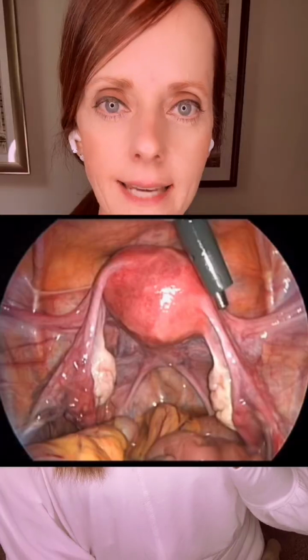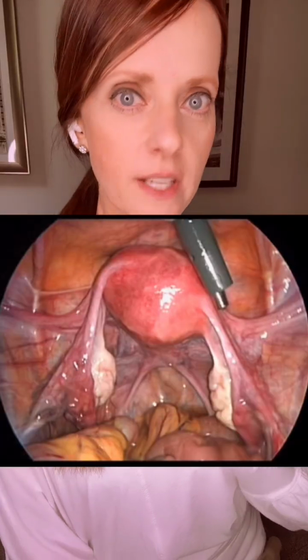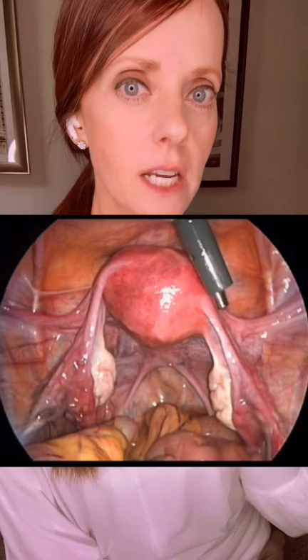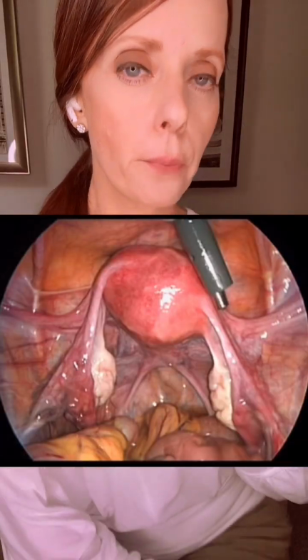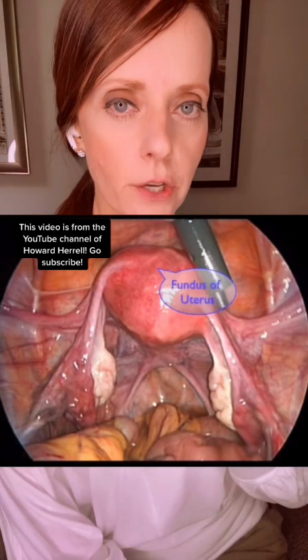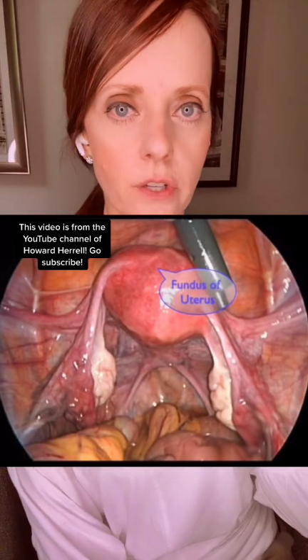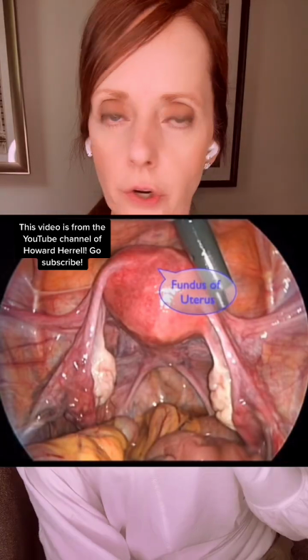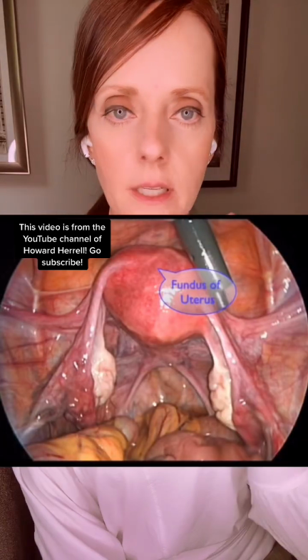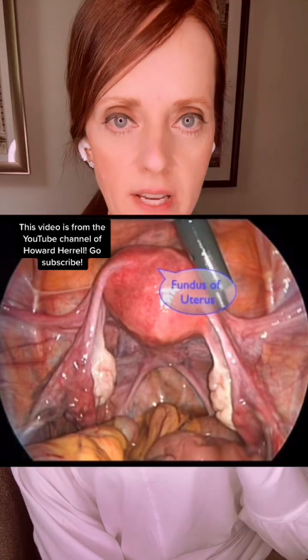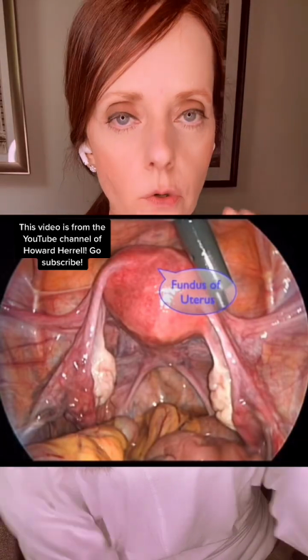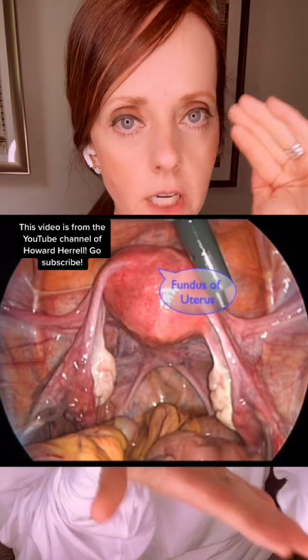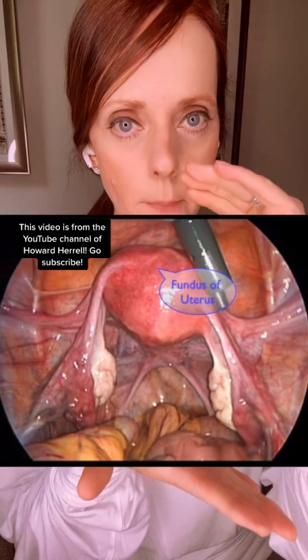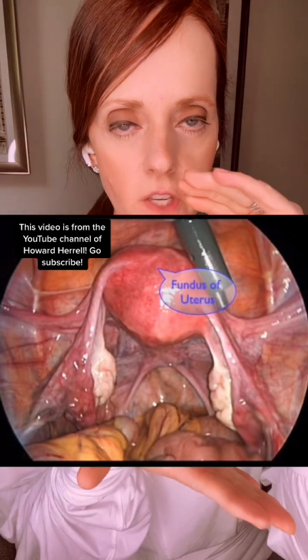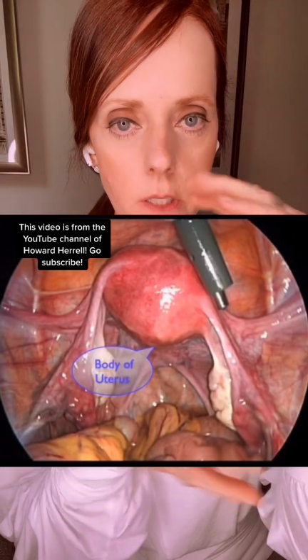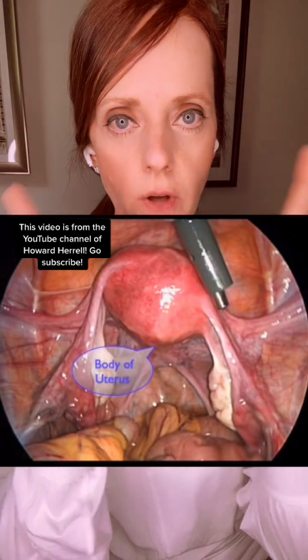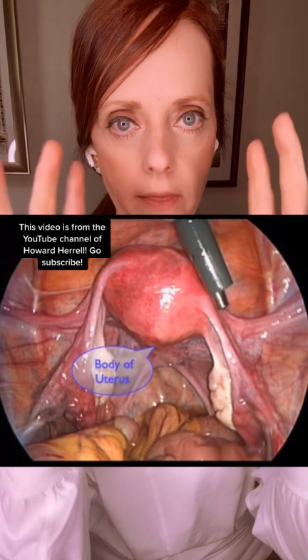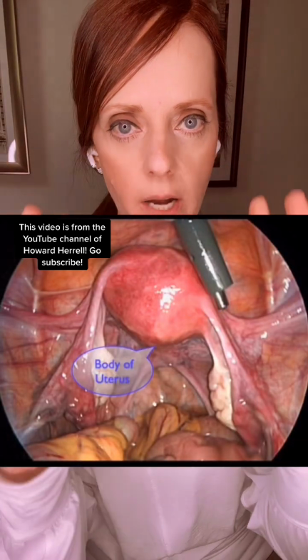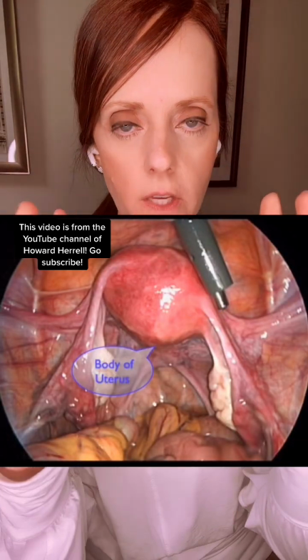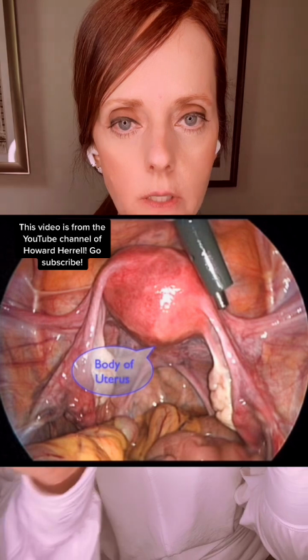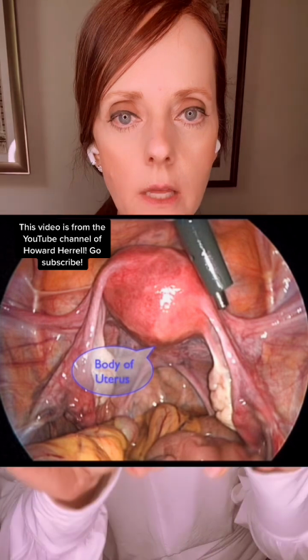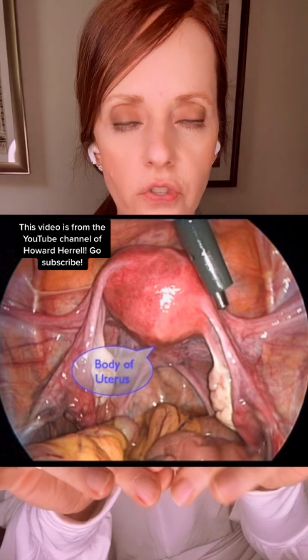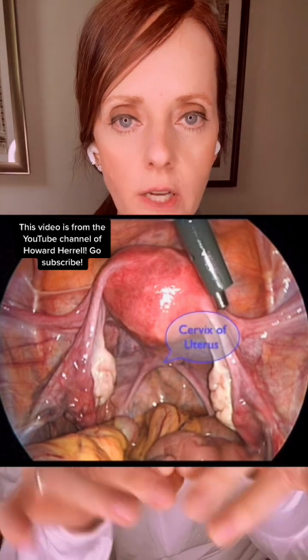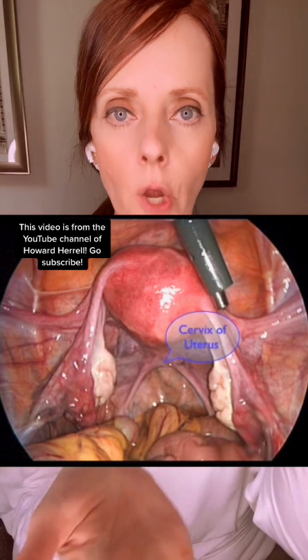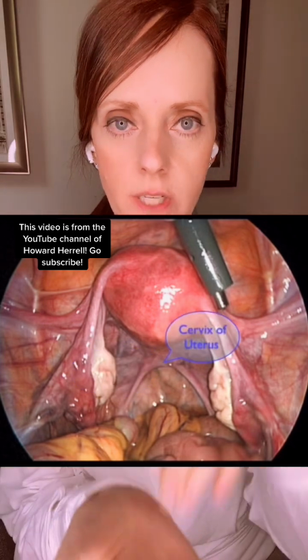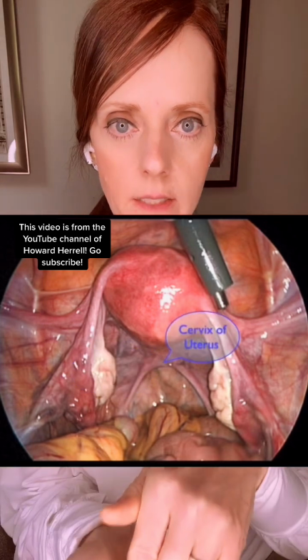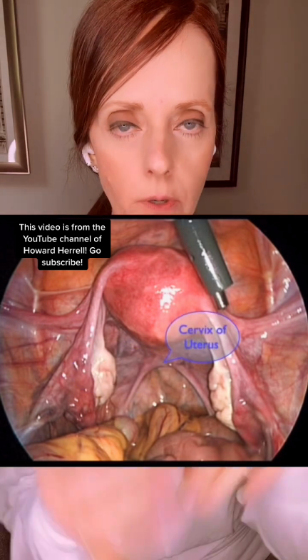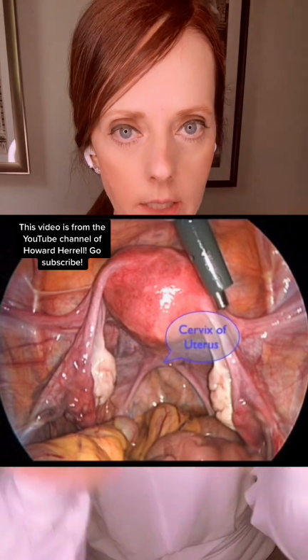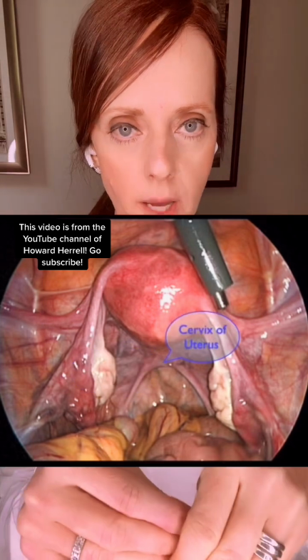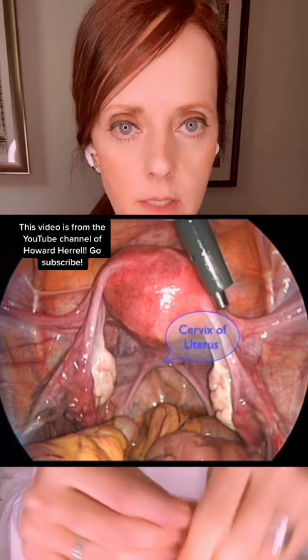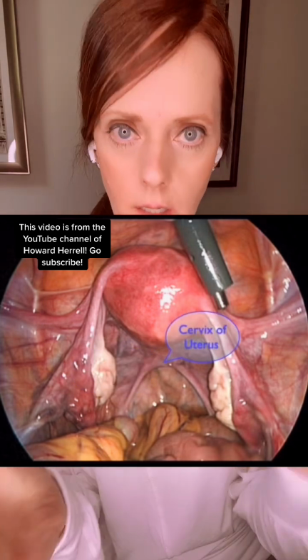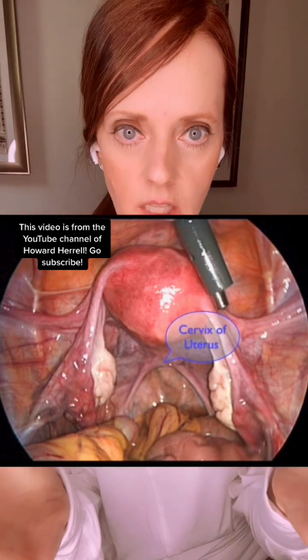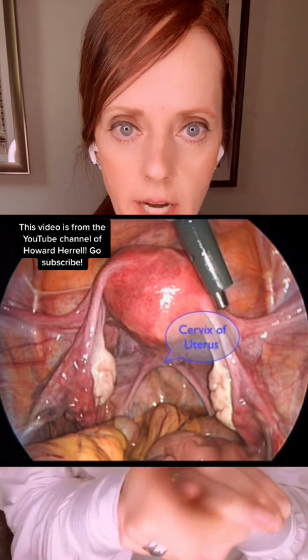This is a non-pregnant uterus, so you're going to see the fundus, or the very top part of the uterus, followed by the body of the uterus, and then the cervix, which is down deeper into the pelvis and into the vagina.